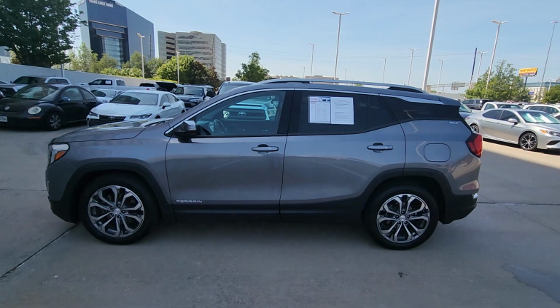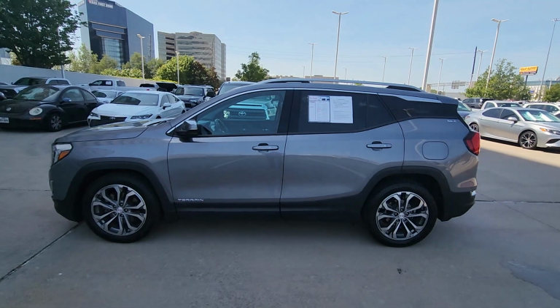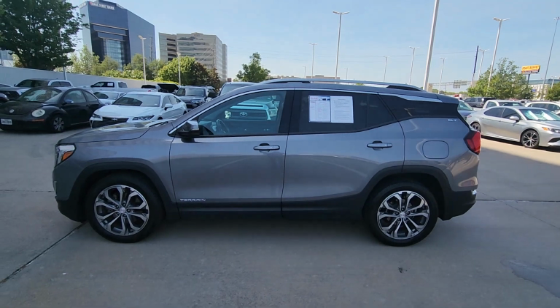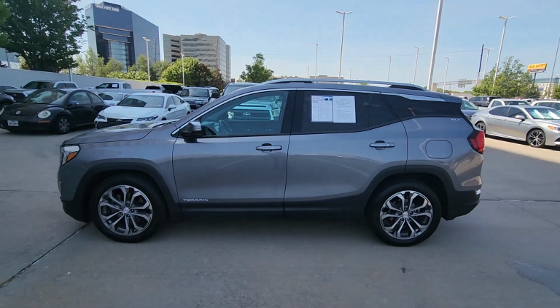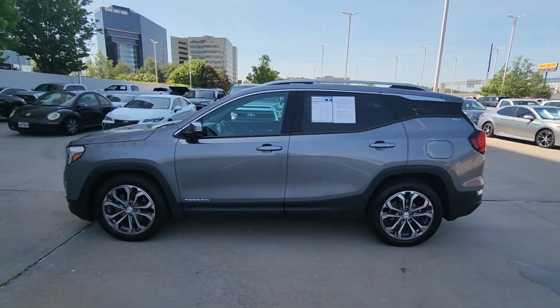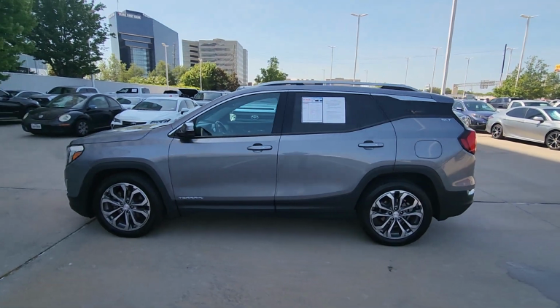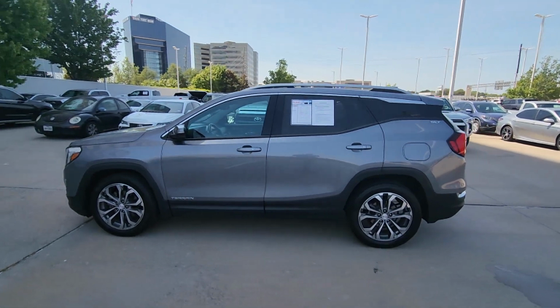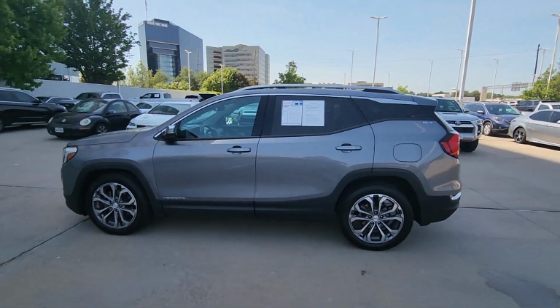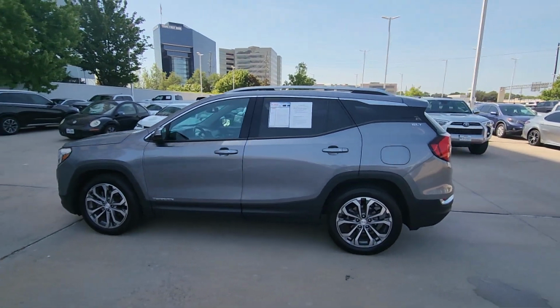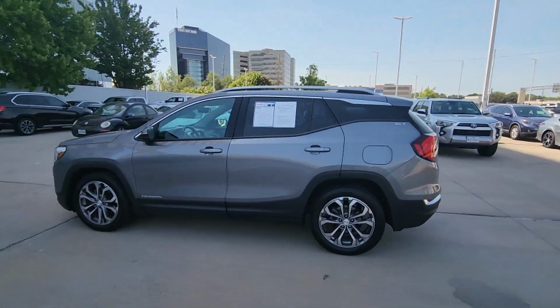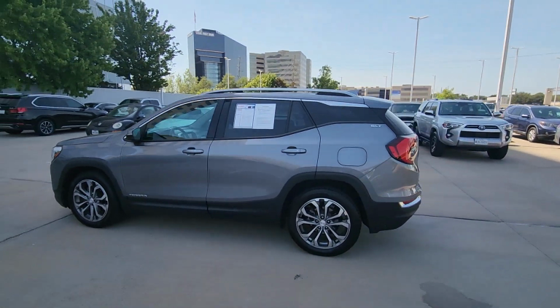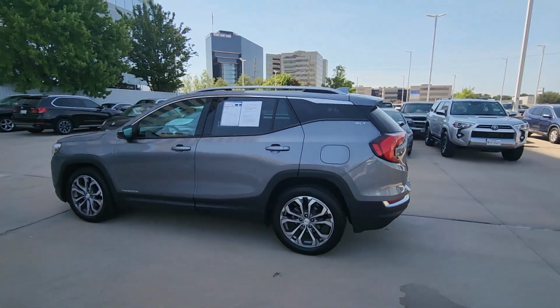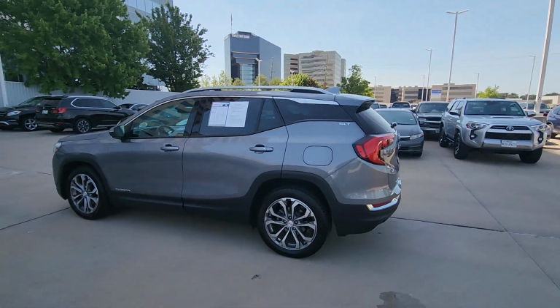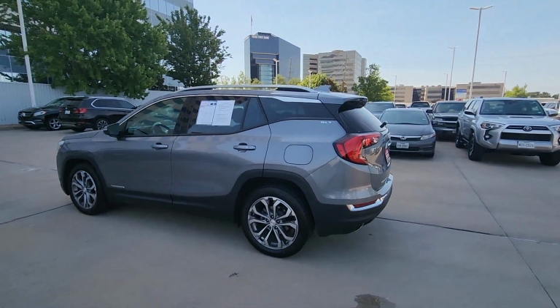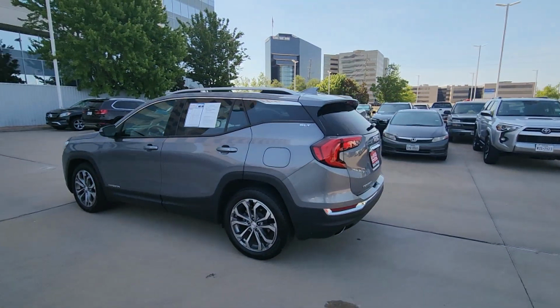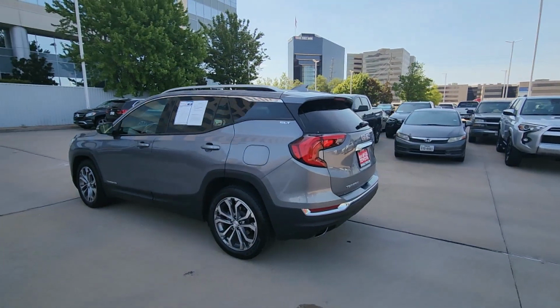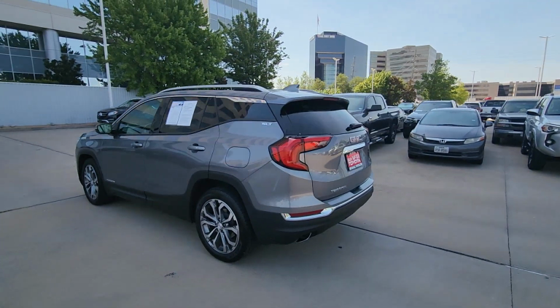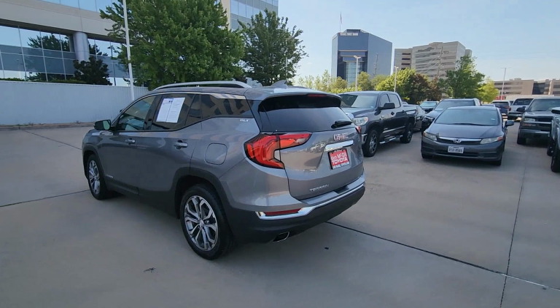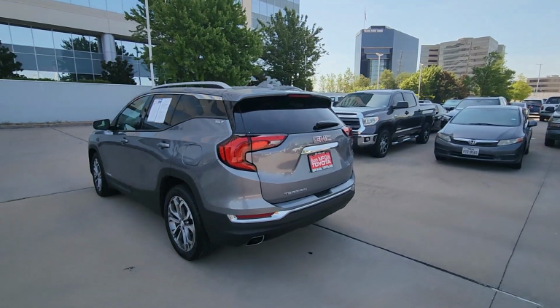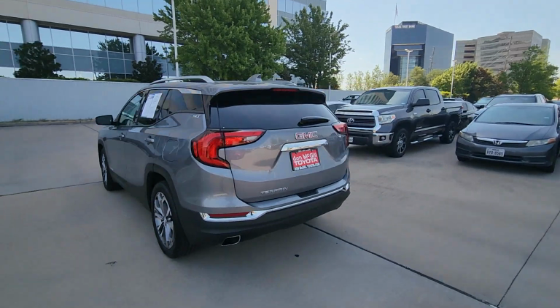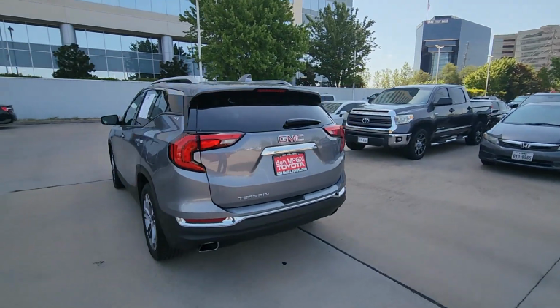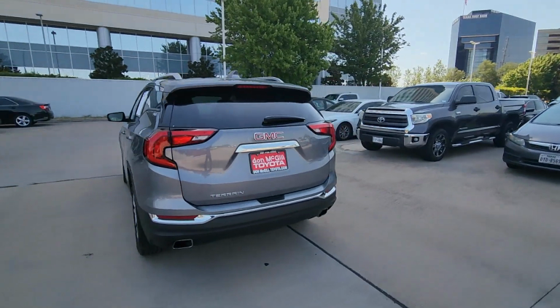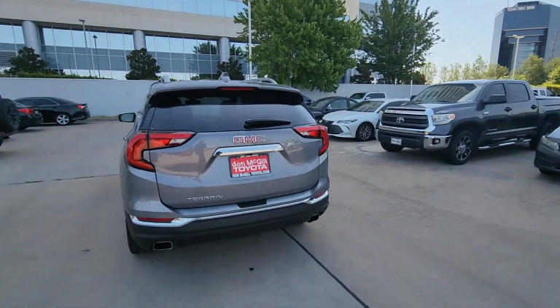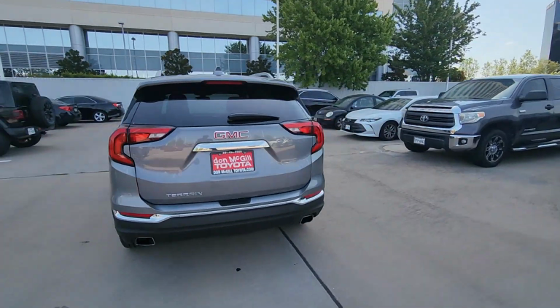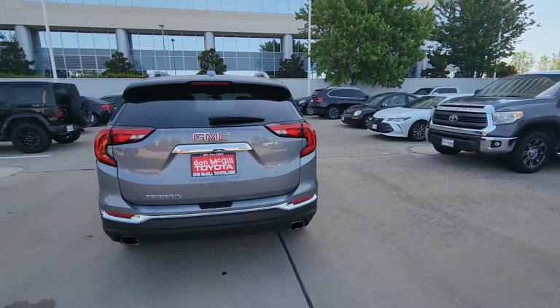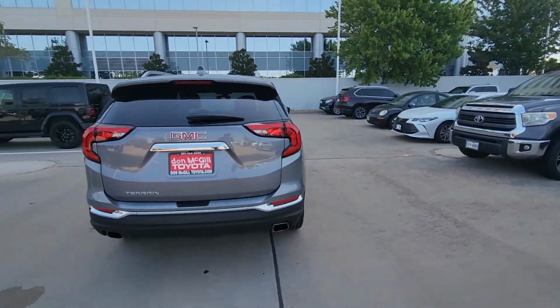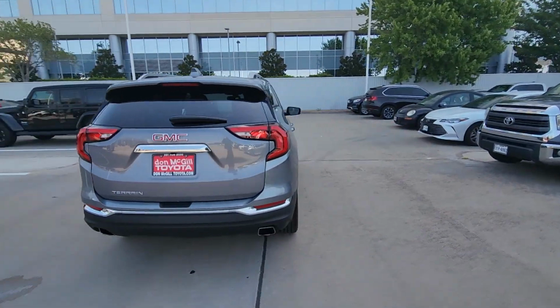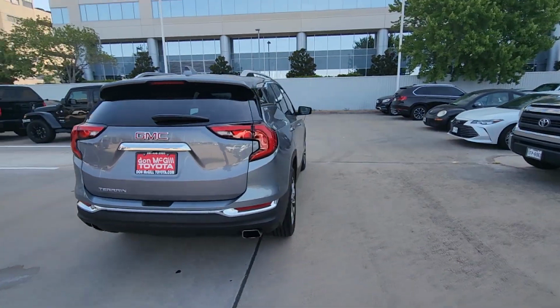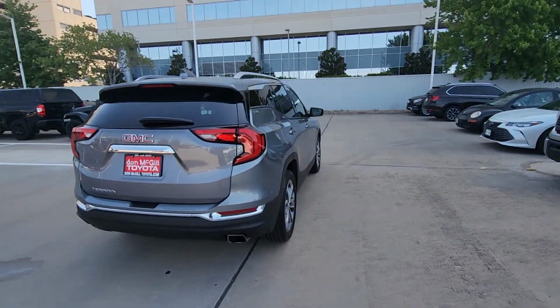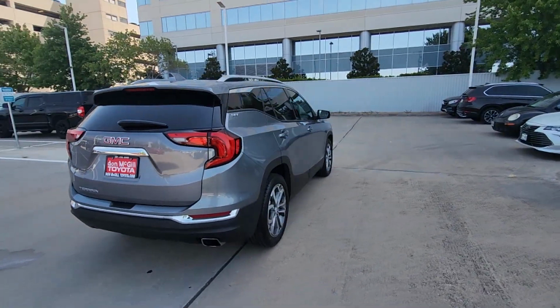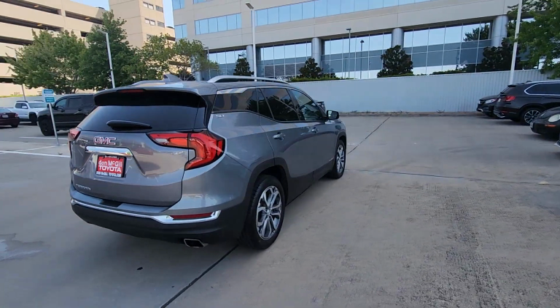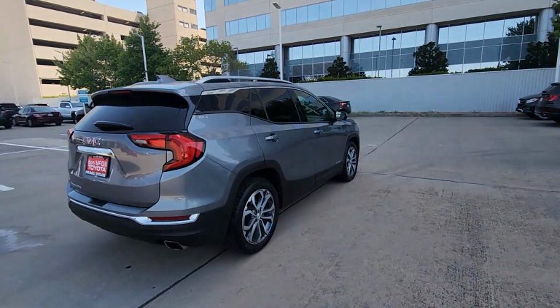Your next car could be the 2018 GMC Terrain. With less than 80,000 miles on the odometer, this vehicle provides excellent value.